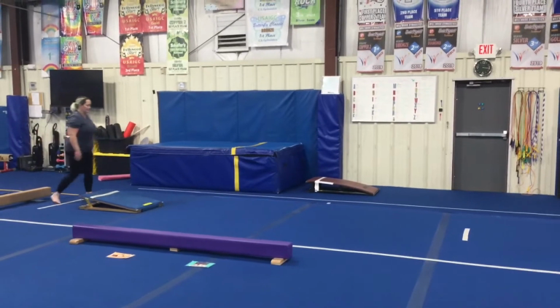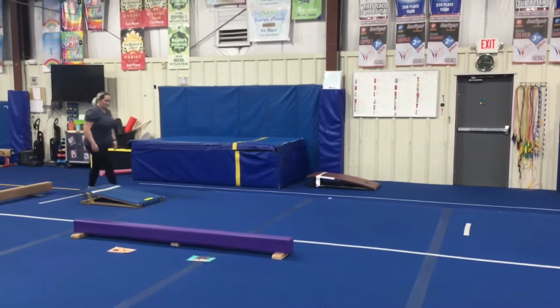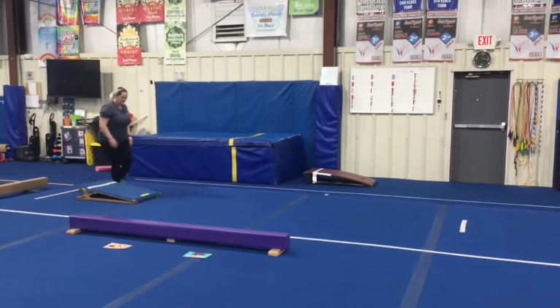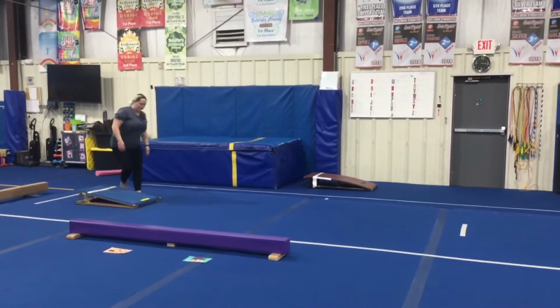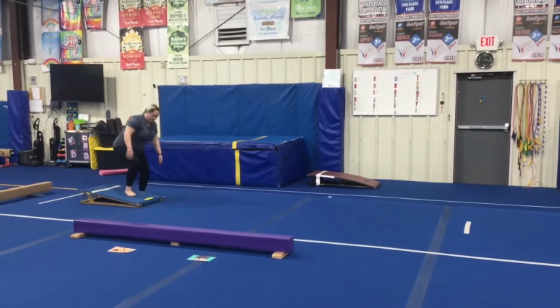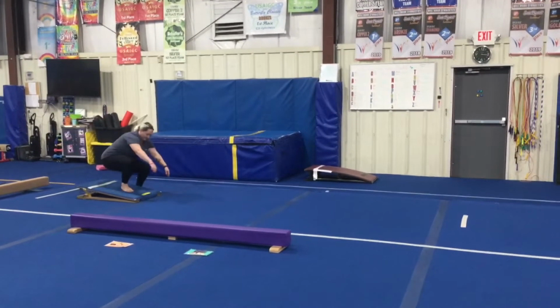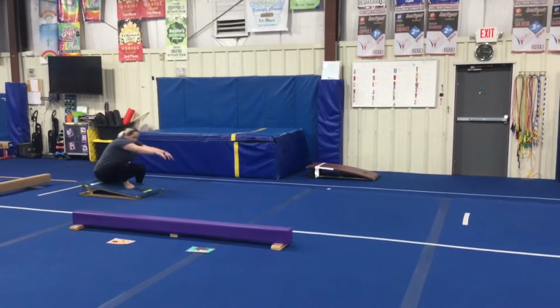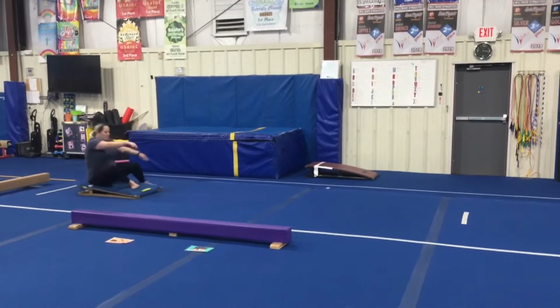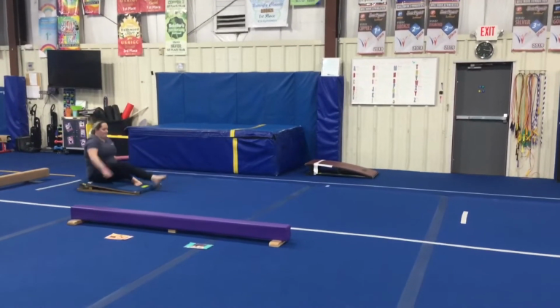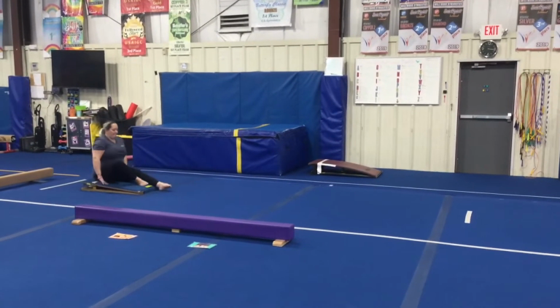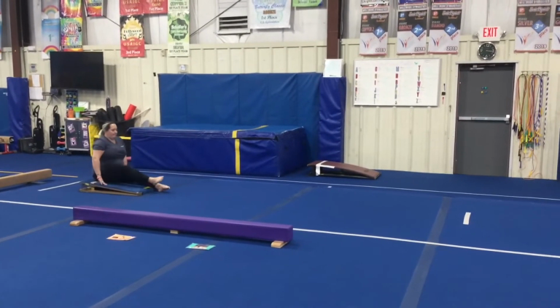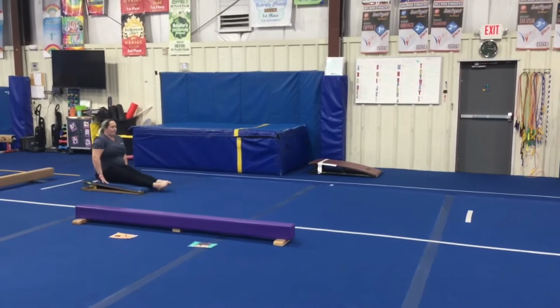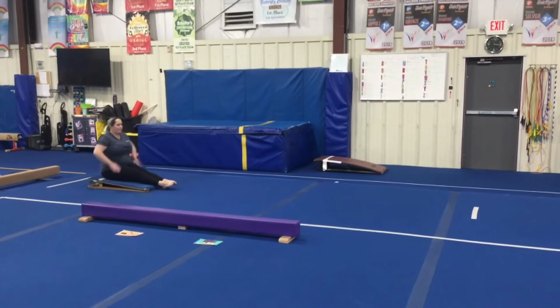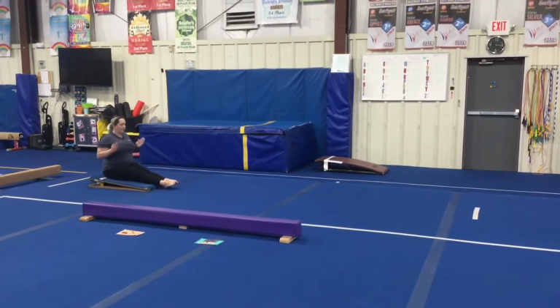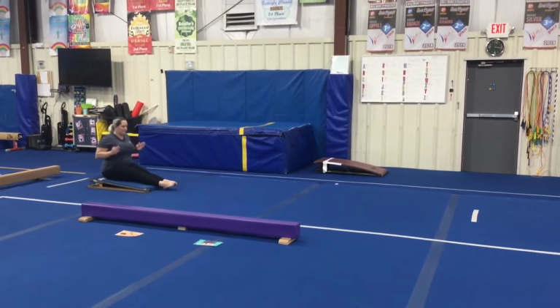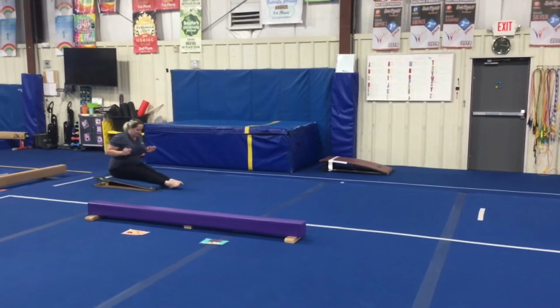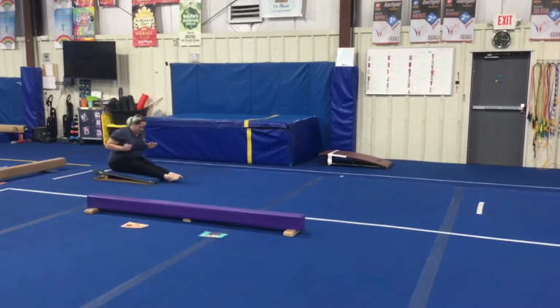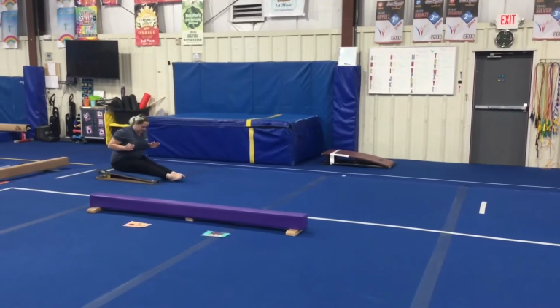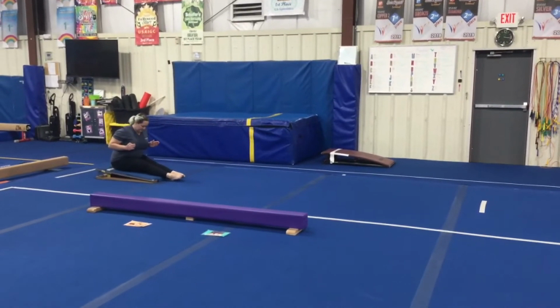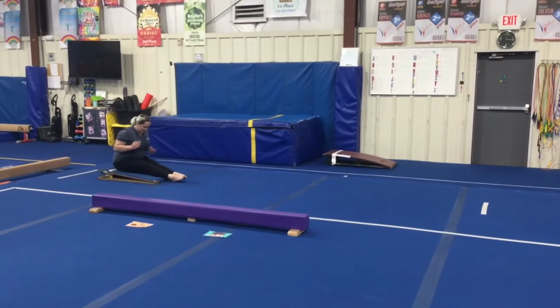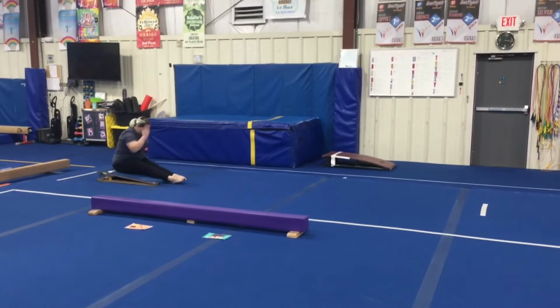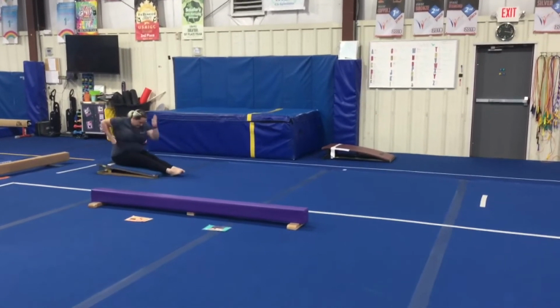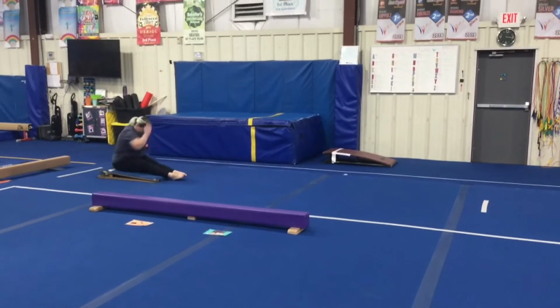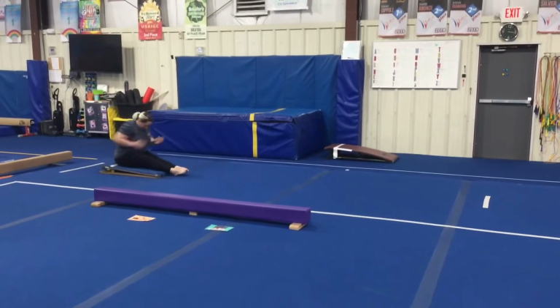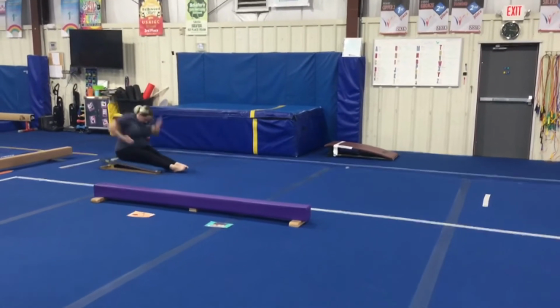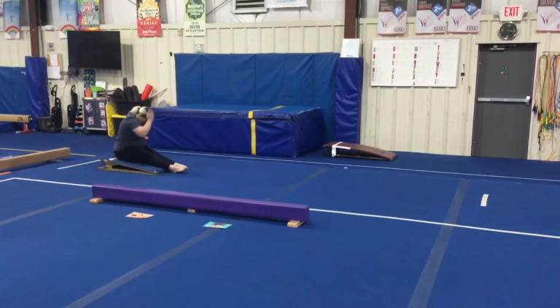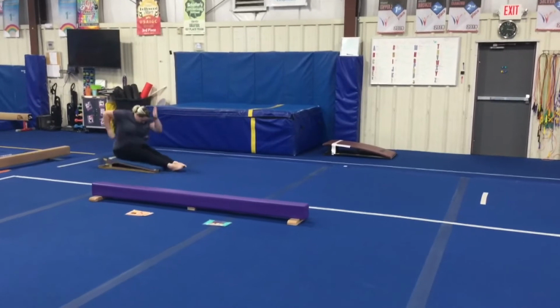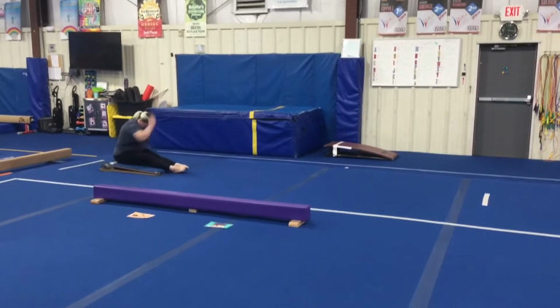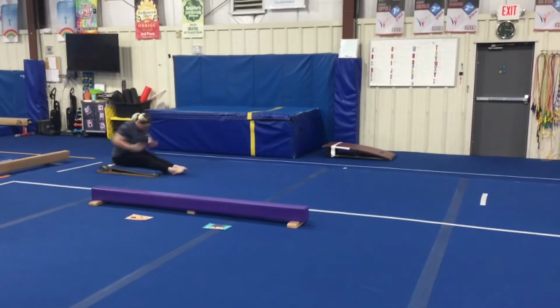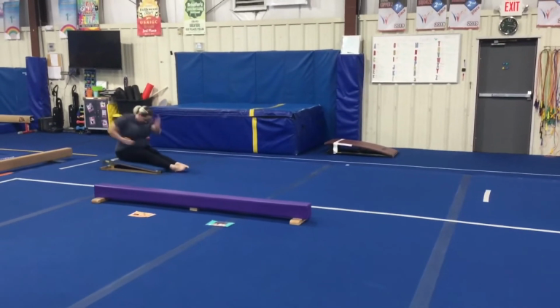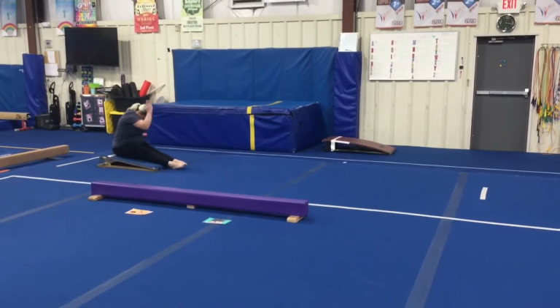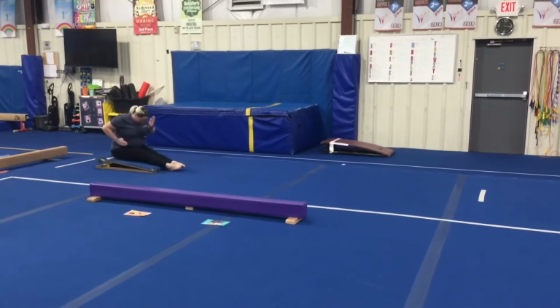Our first station will be a running drill. The students will sit on the springboard, lean forward, bend their elbows, and practice running their arms, focusing on moving their elbows forward and back and keeping a tight core so the springboard bounces them.